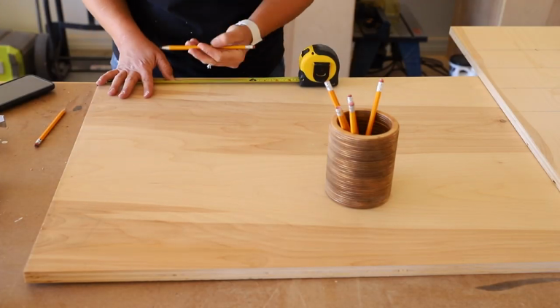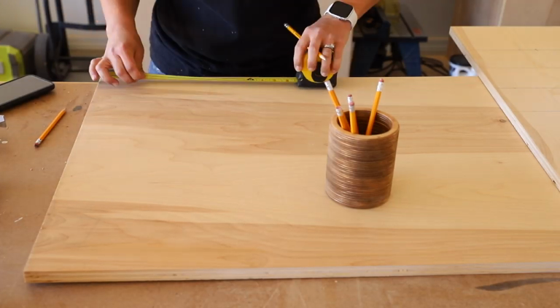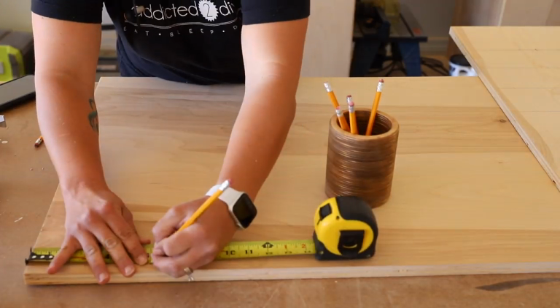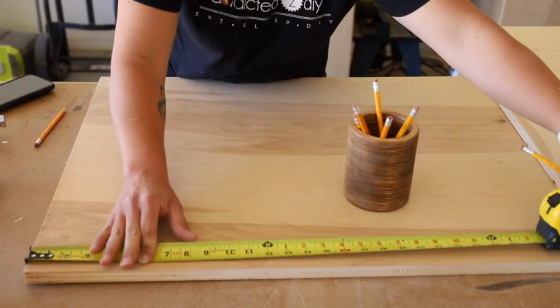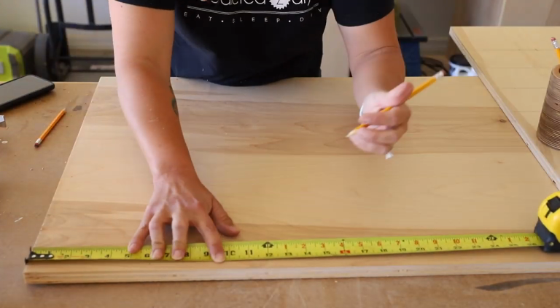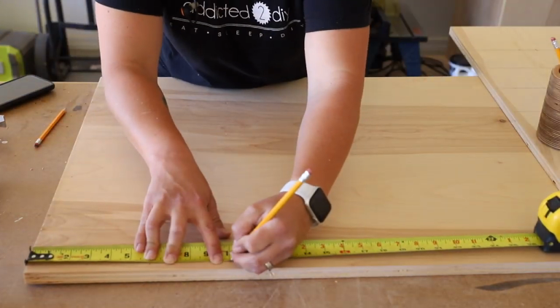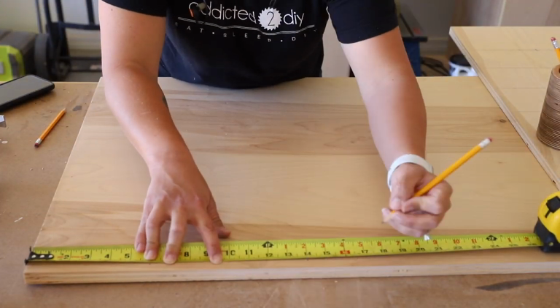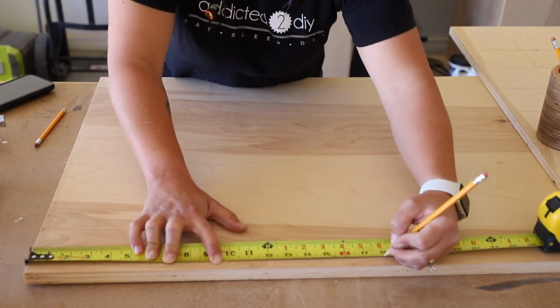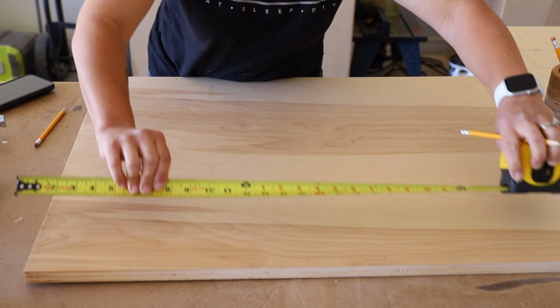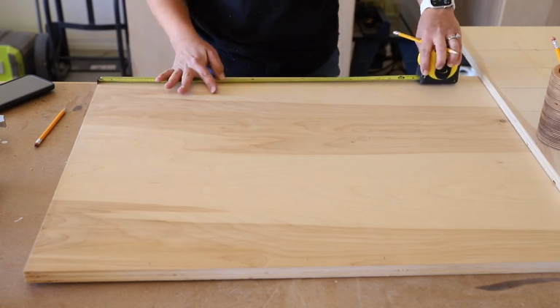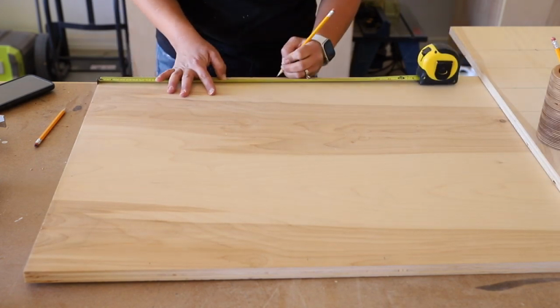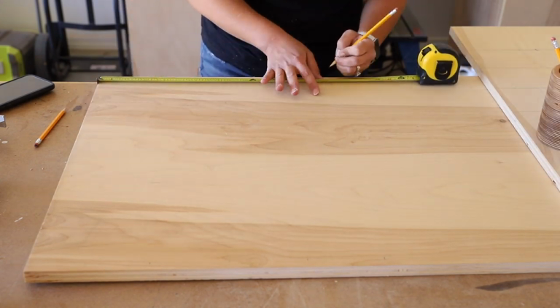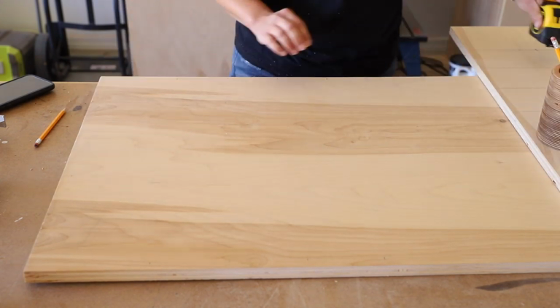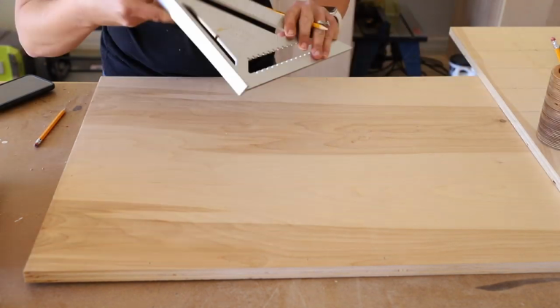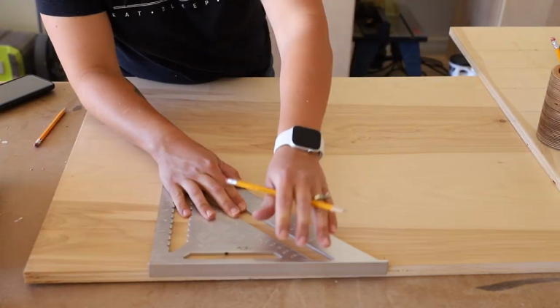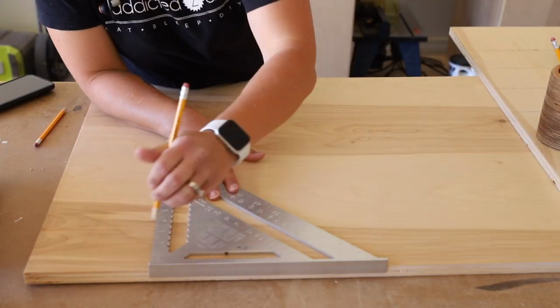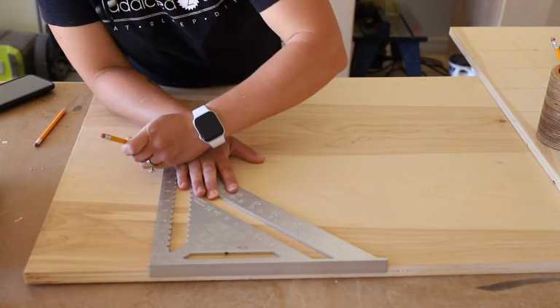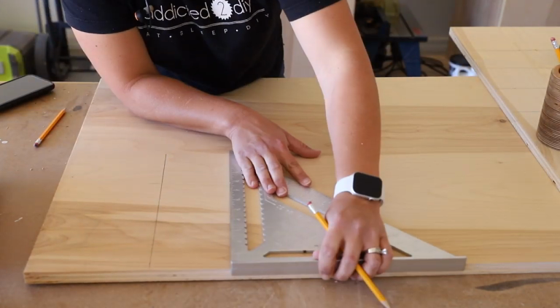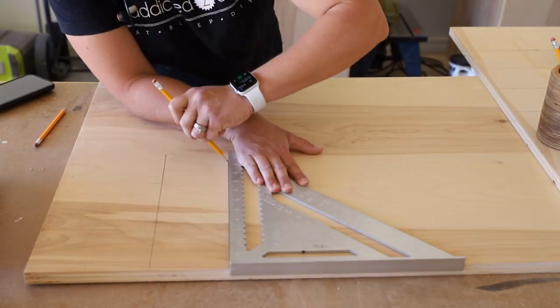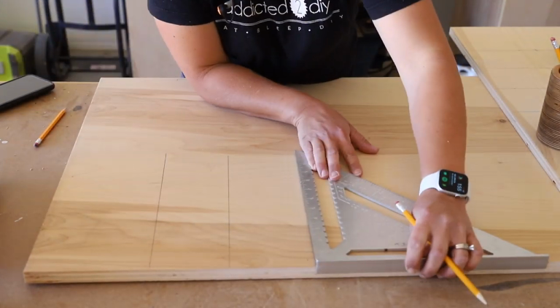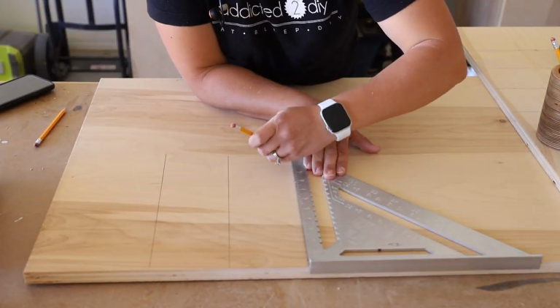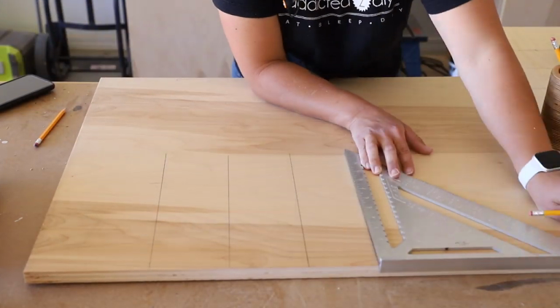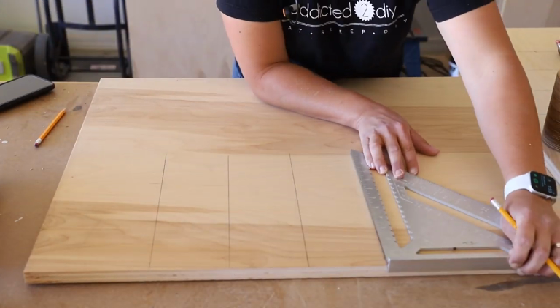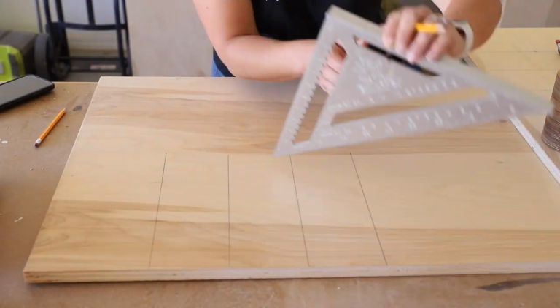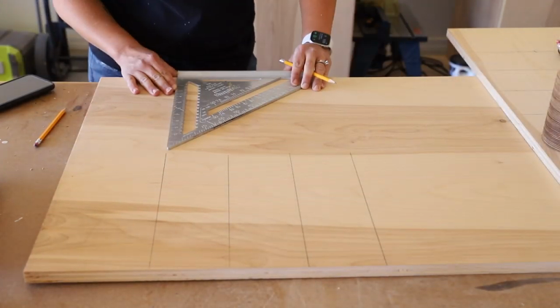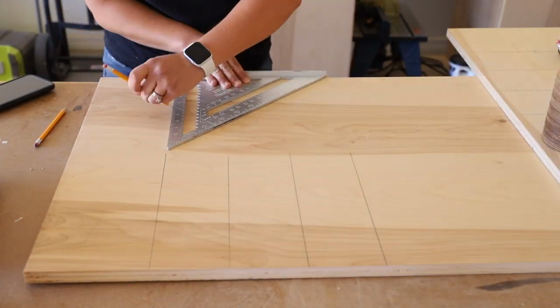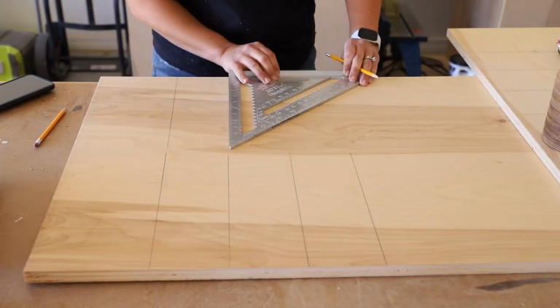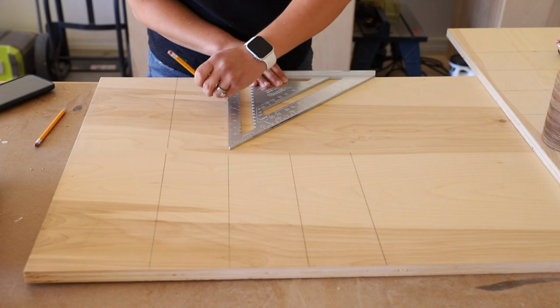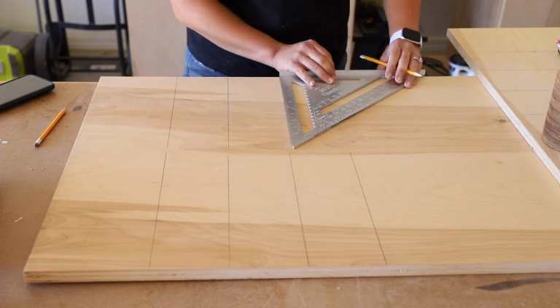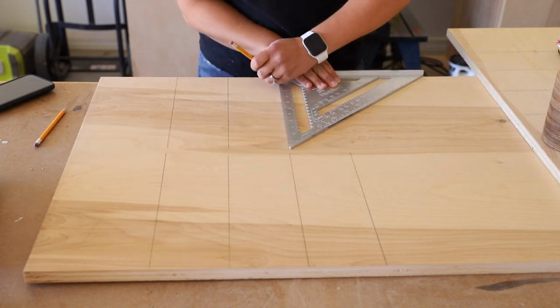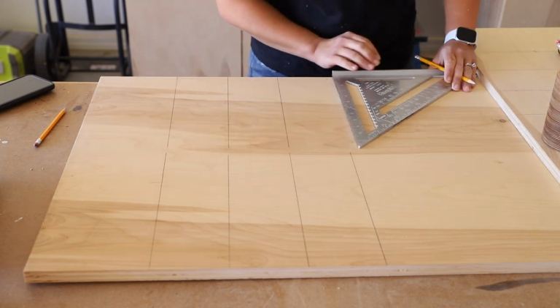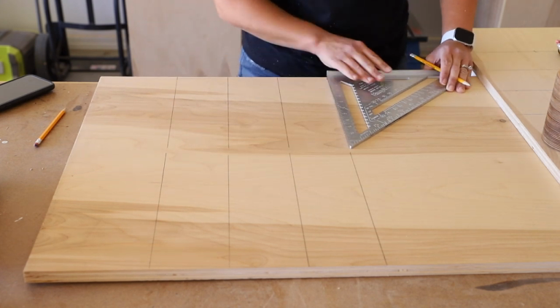Once I had the game boards cut out, I marked the locations for the holes to be drilled. The holes will hold standard 16-ounce plastic cups and are 3.5 inches in diameter.